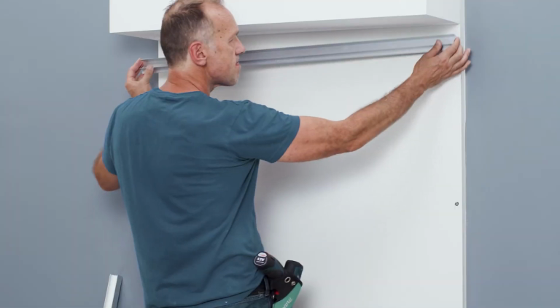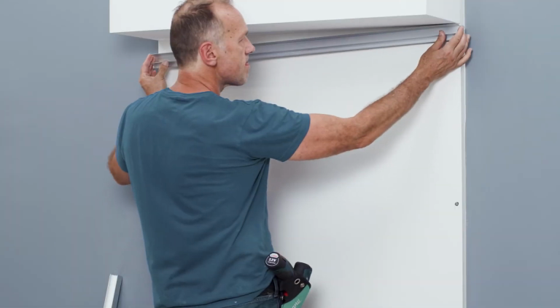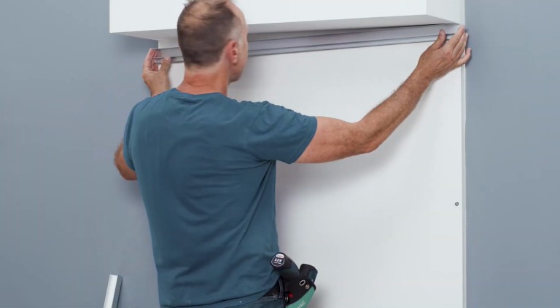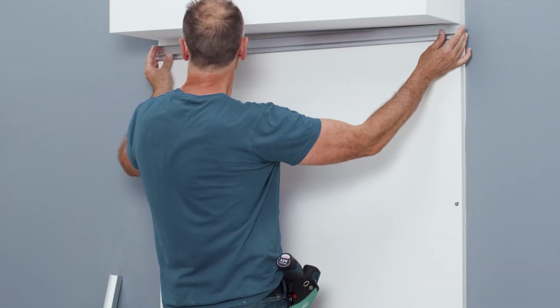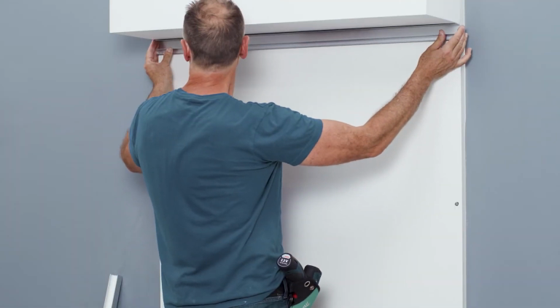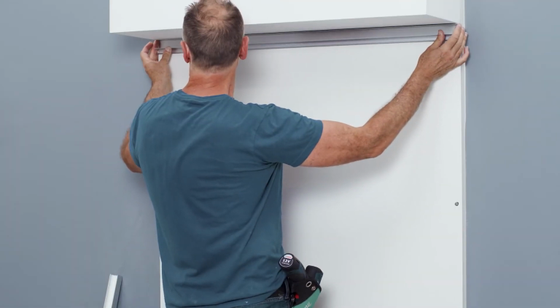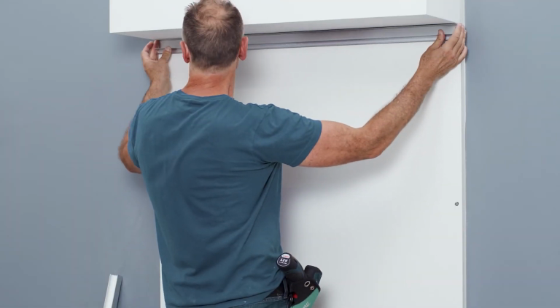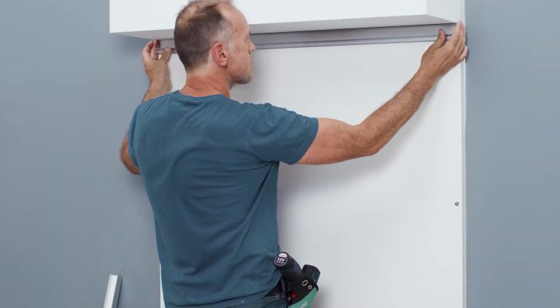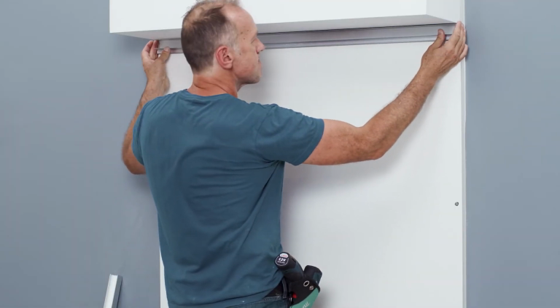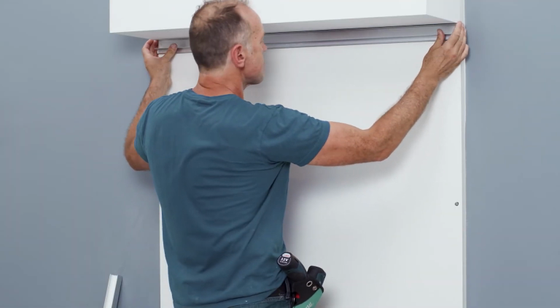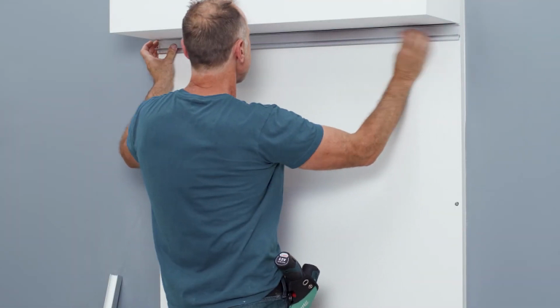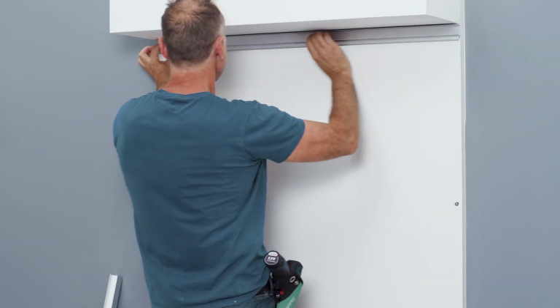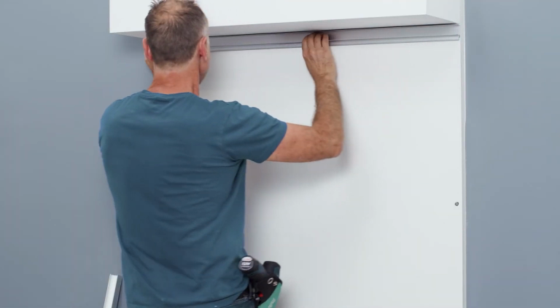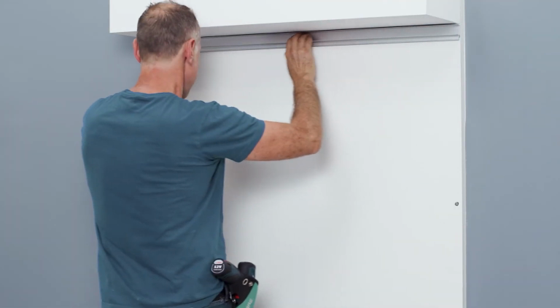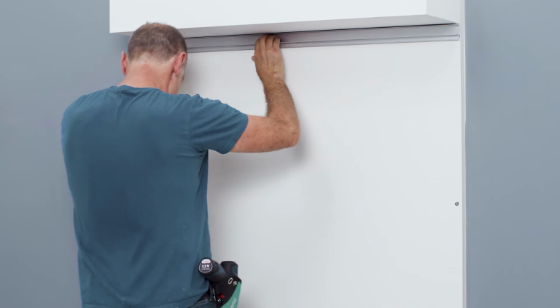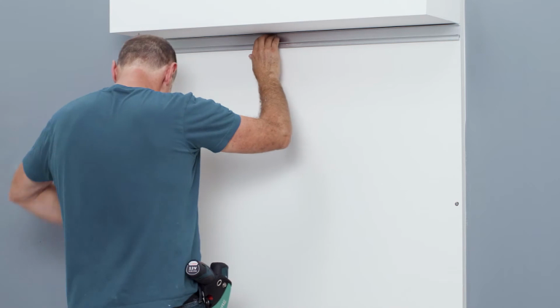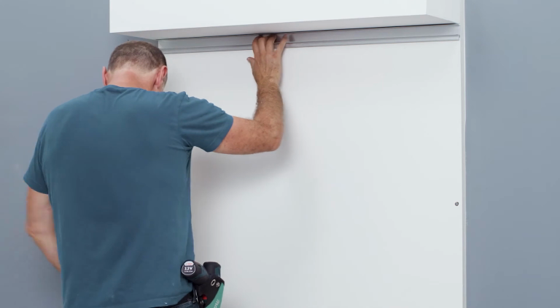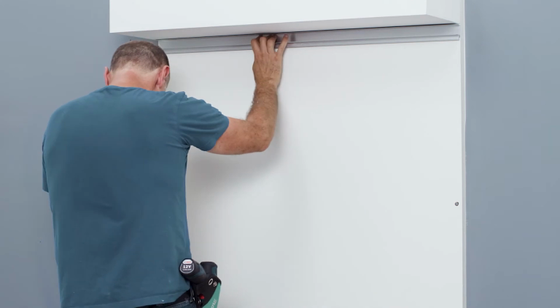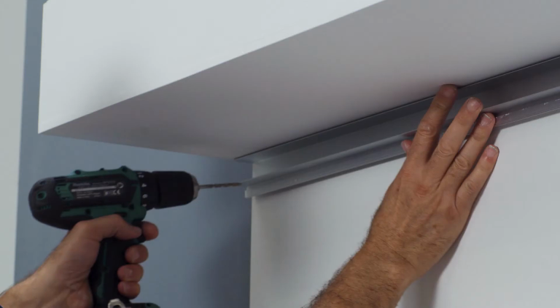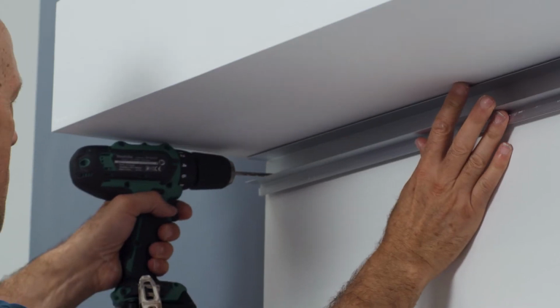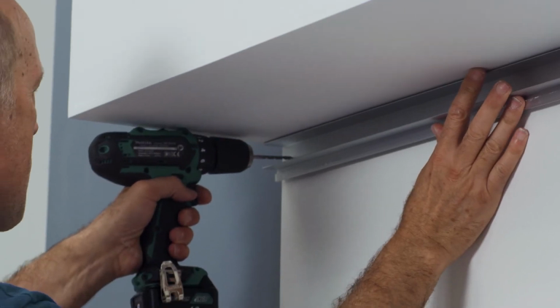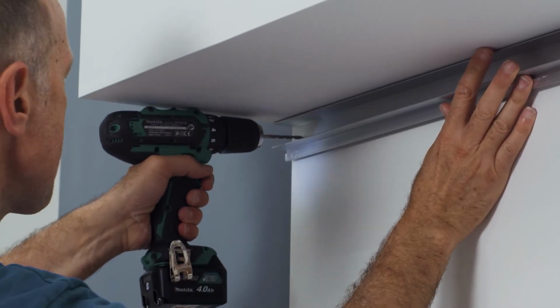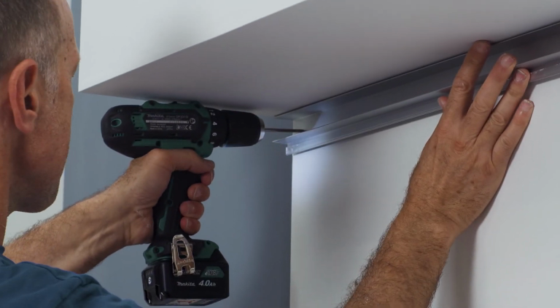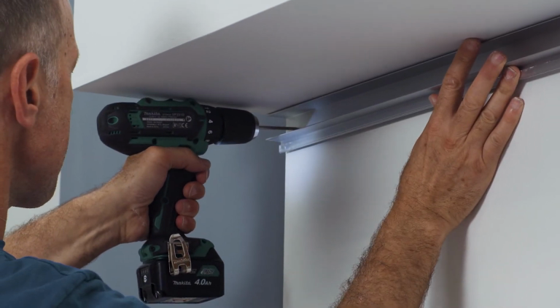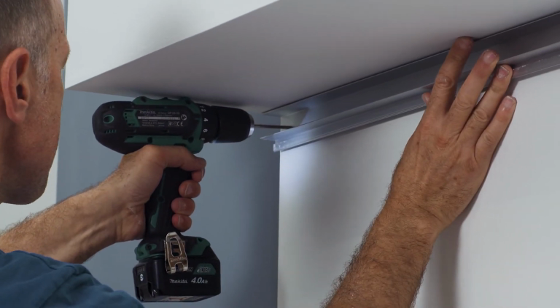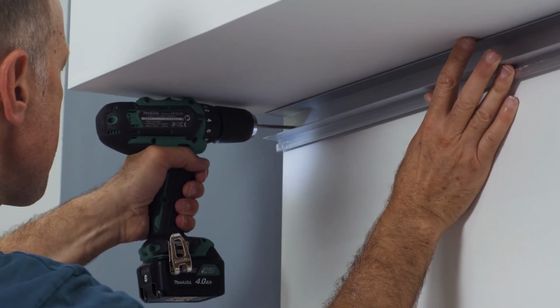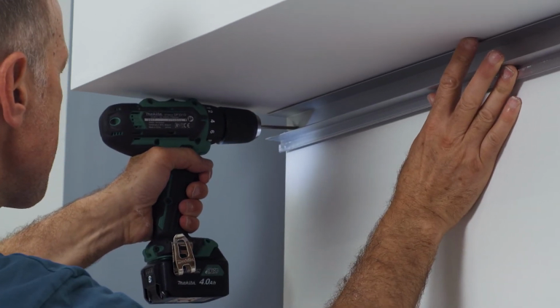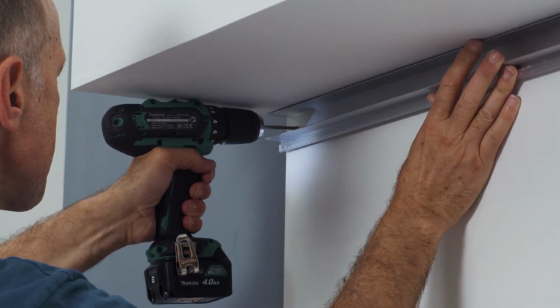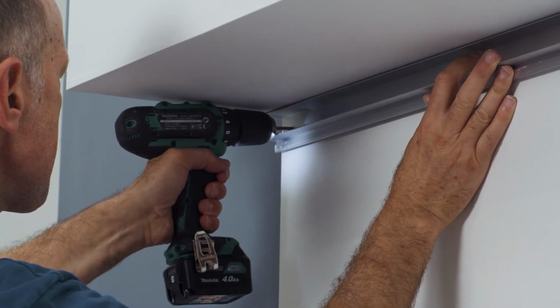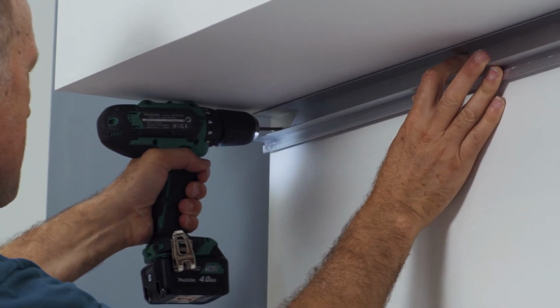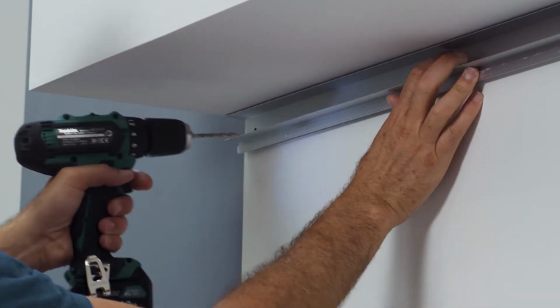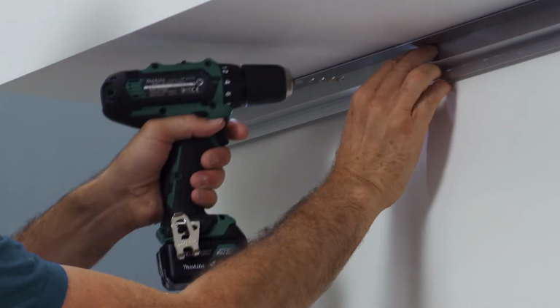The light profile is integrated into the drywall concept by first placing the aluminium profile on the wall and then screwing it on securely.